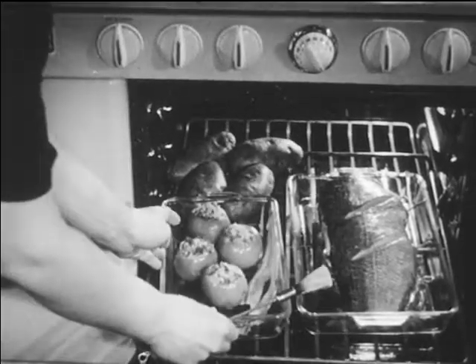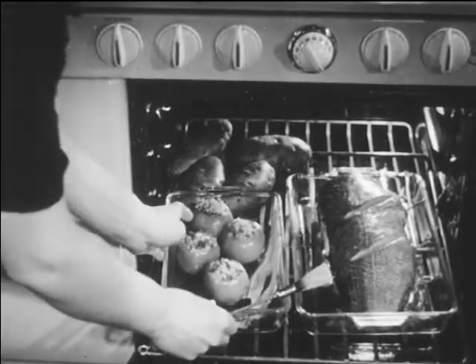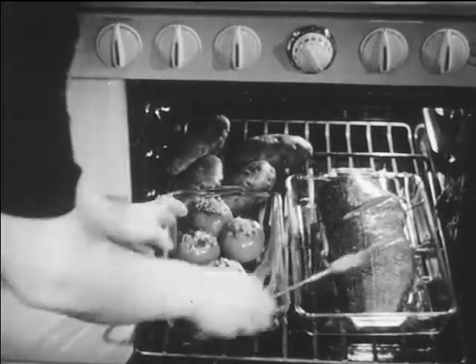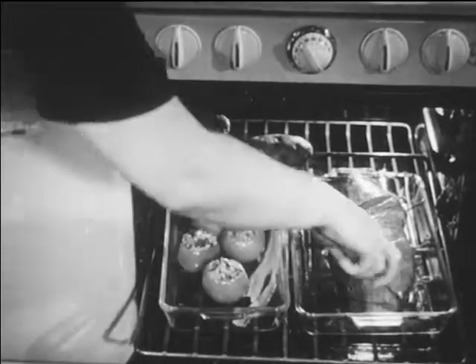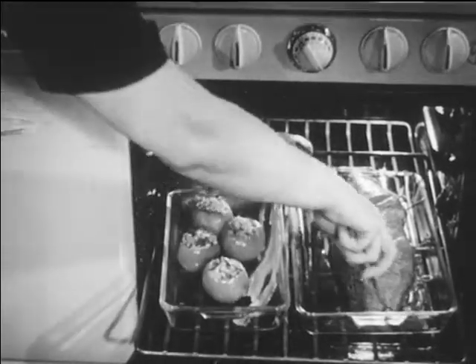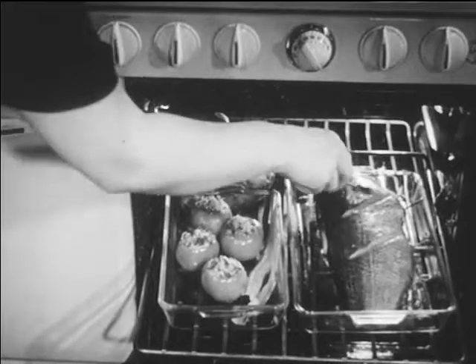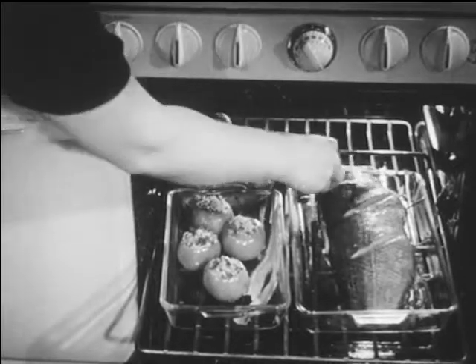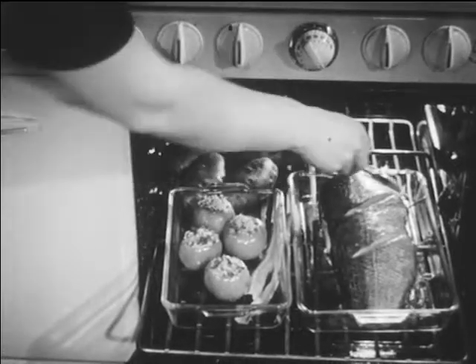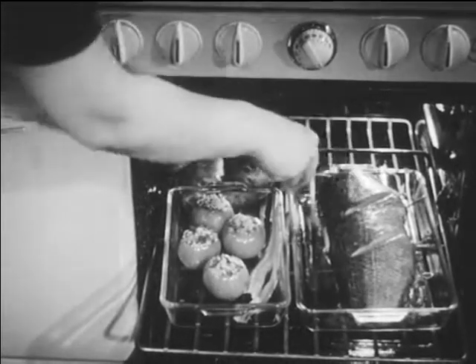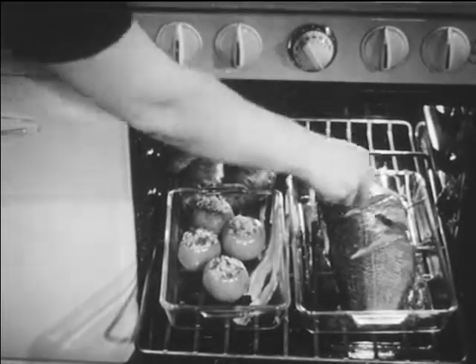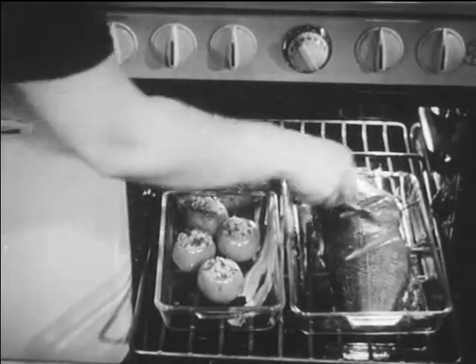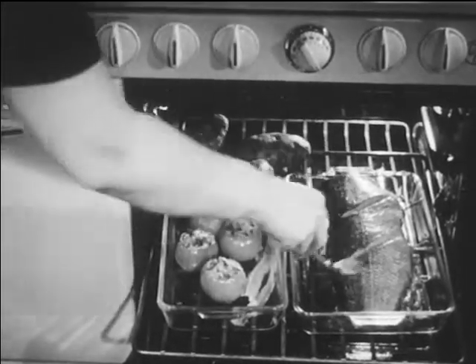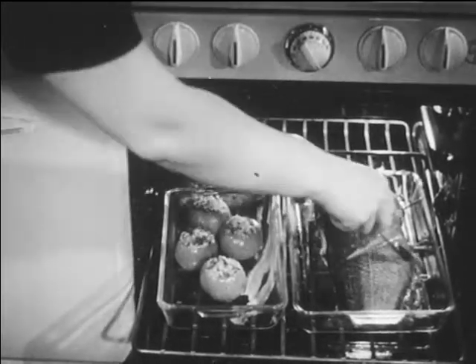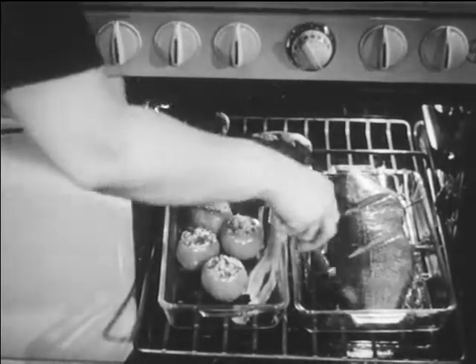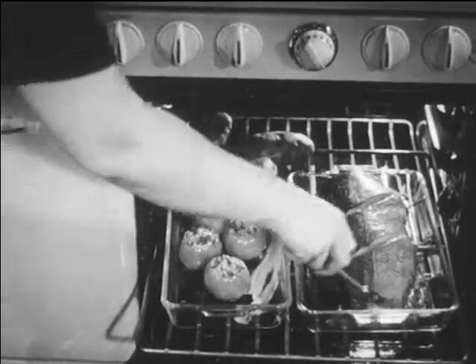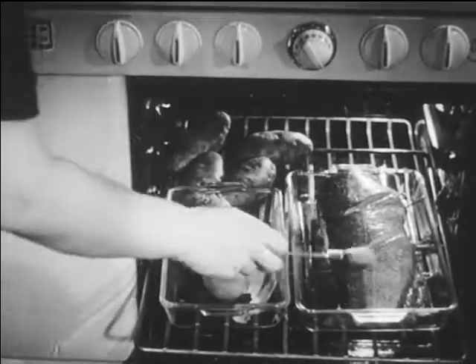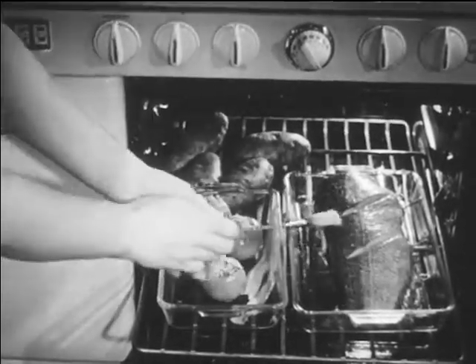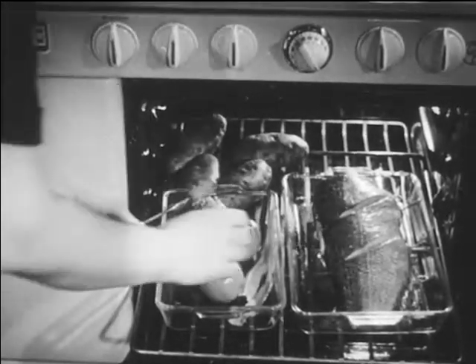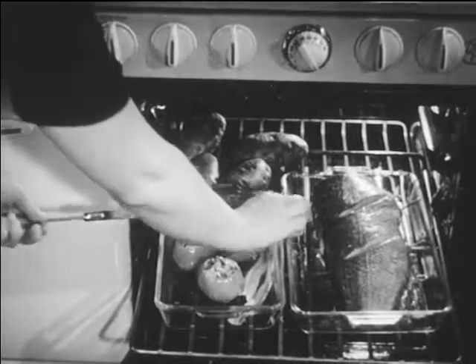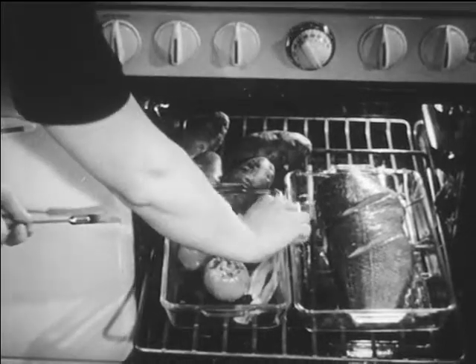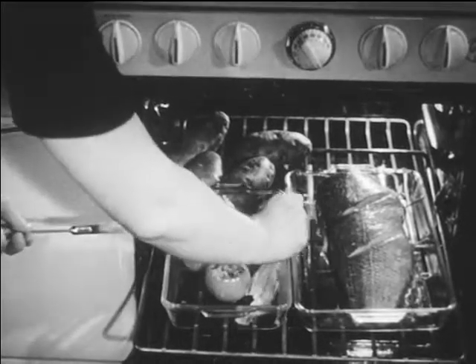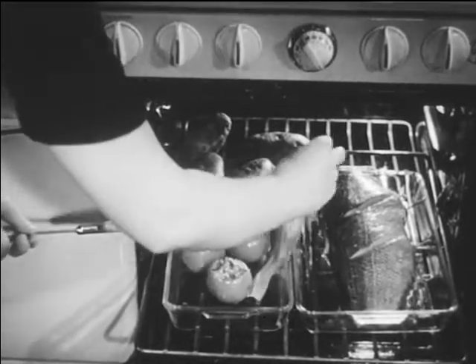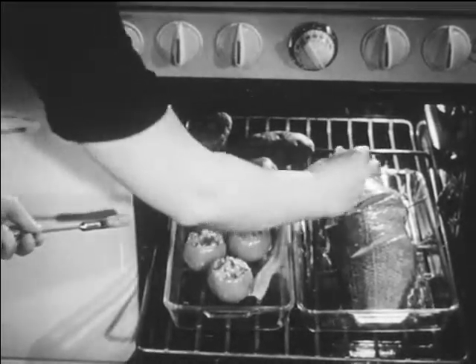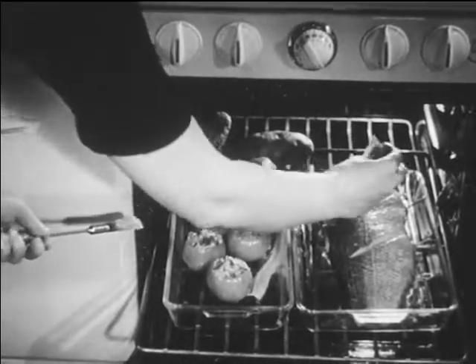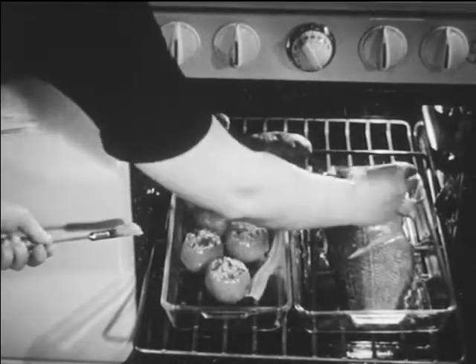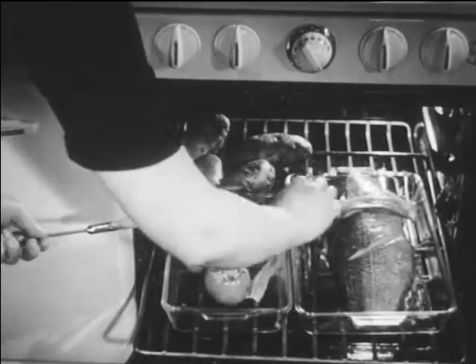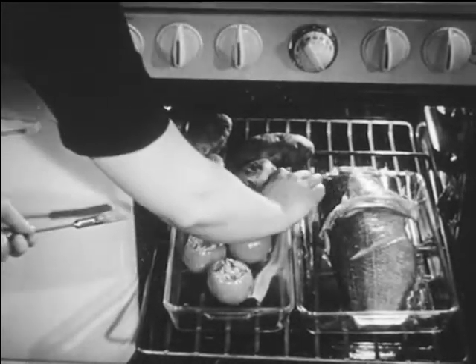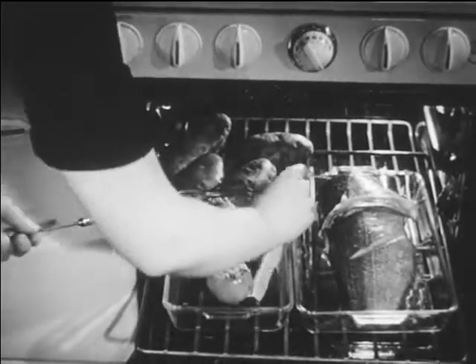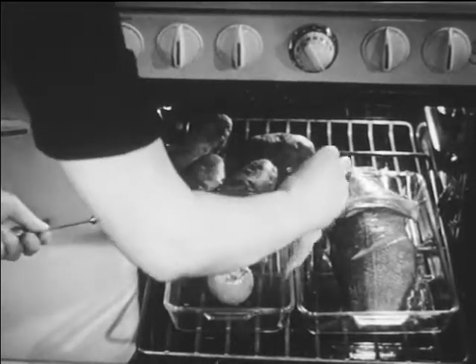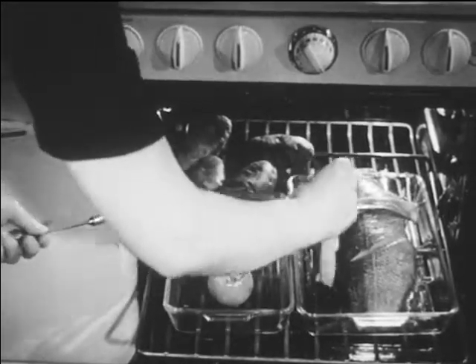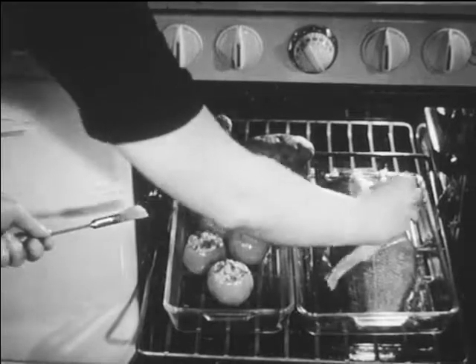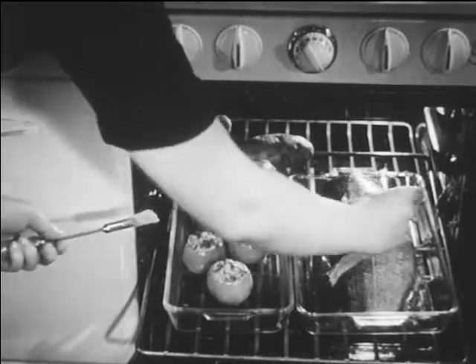Whether lean or fat, fish should be basted several times during baking. Because whitefish is fat, its own juices provide basting. Strips of bacon added at the same time improve the flavor of the fish.